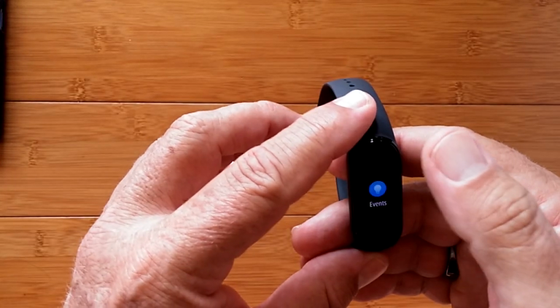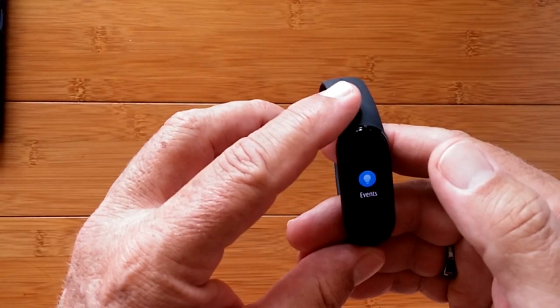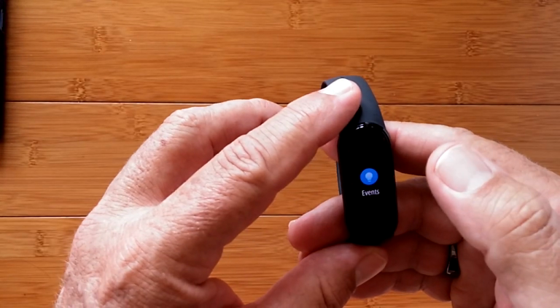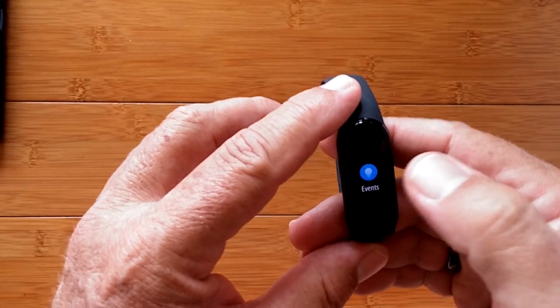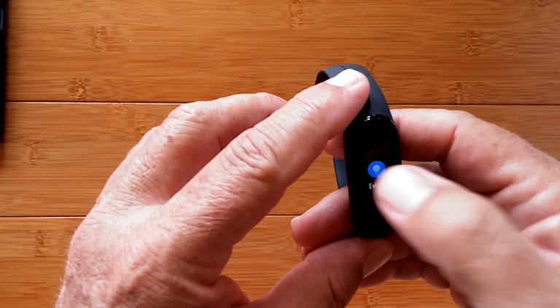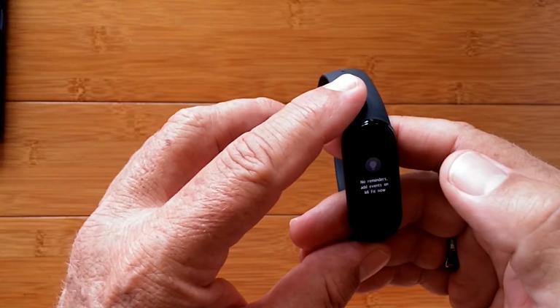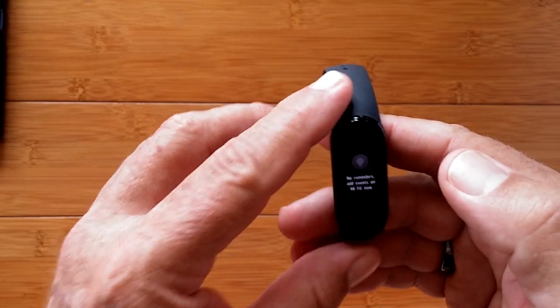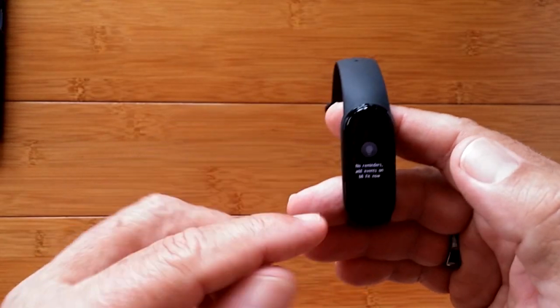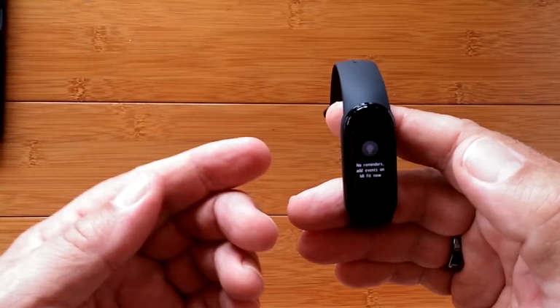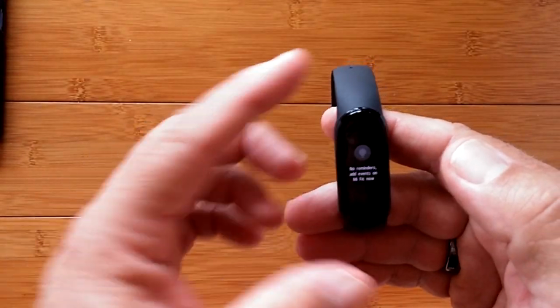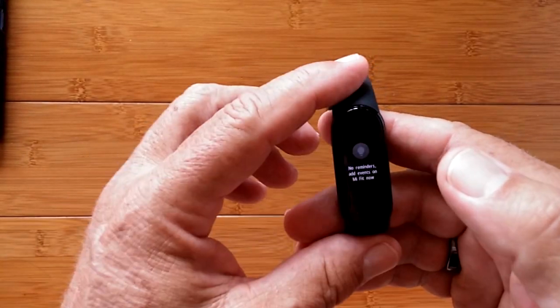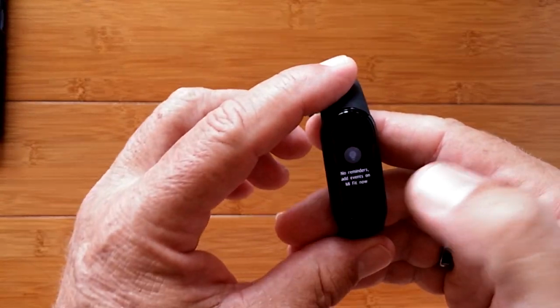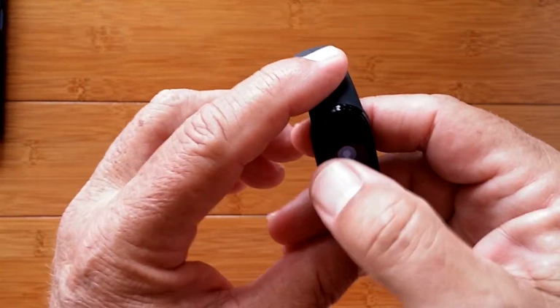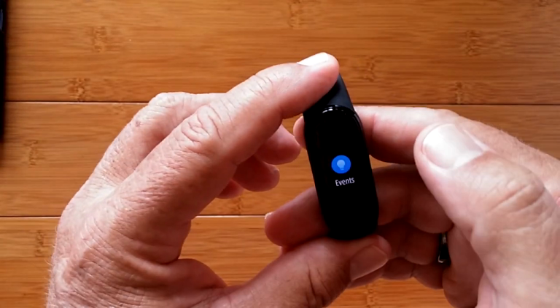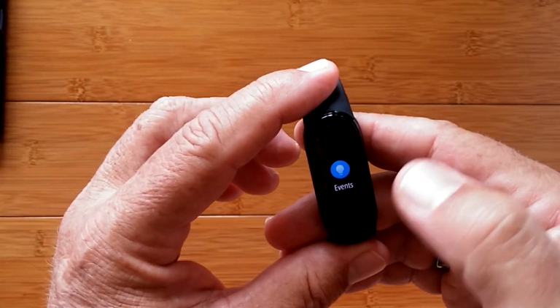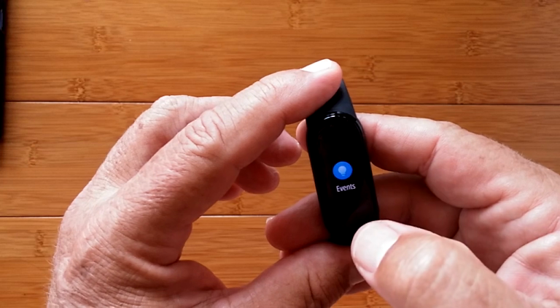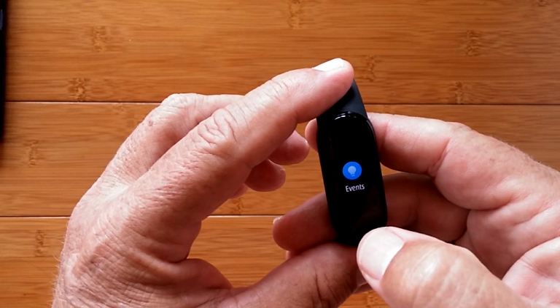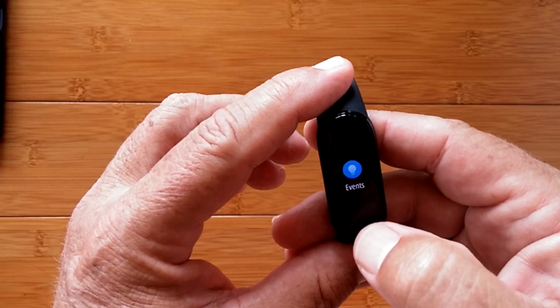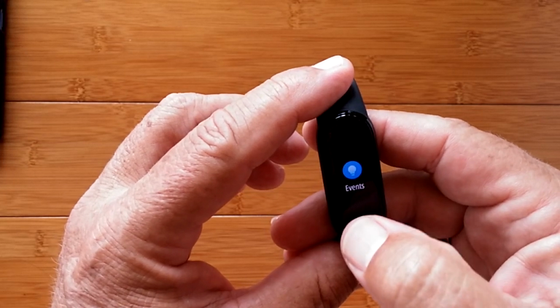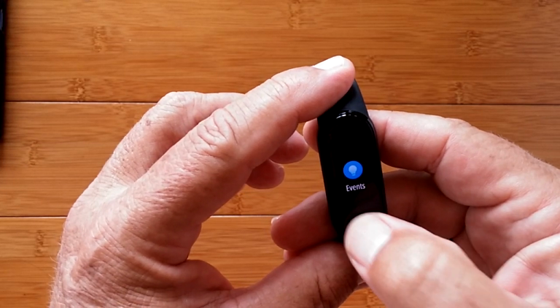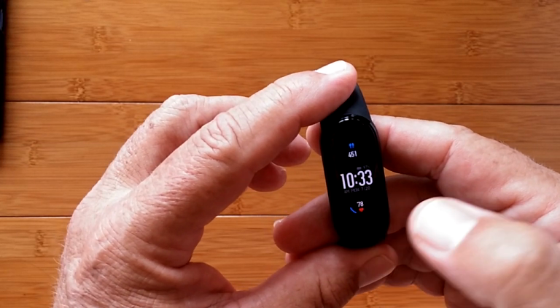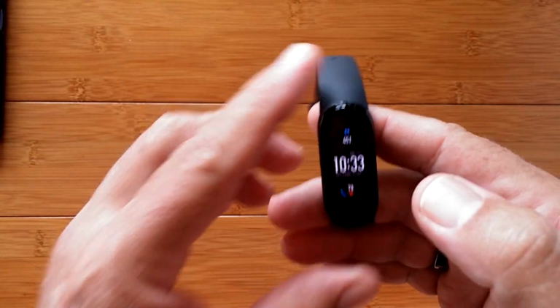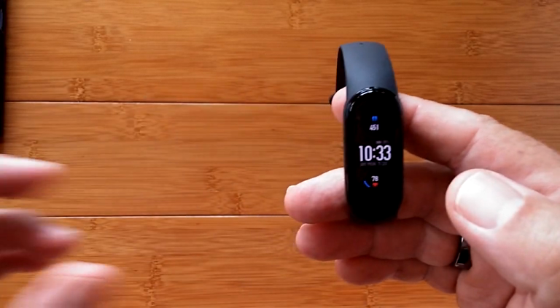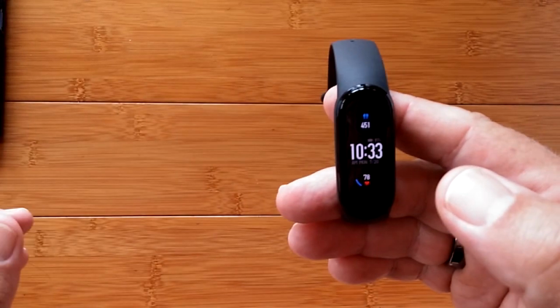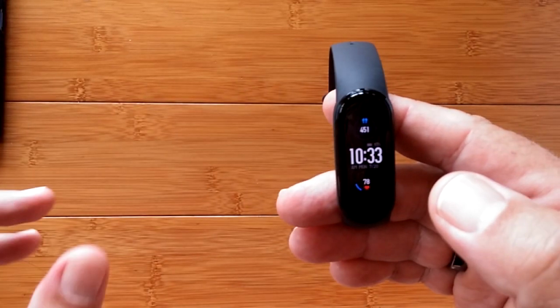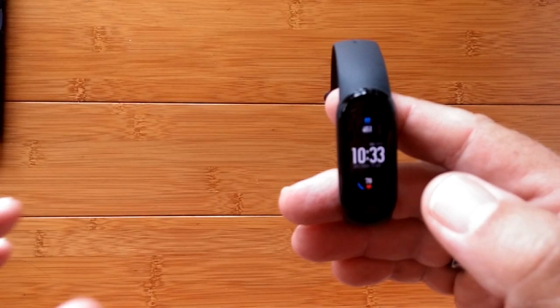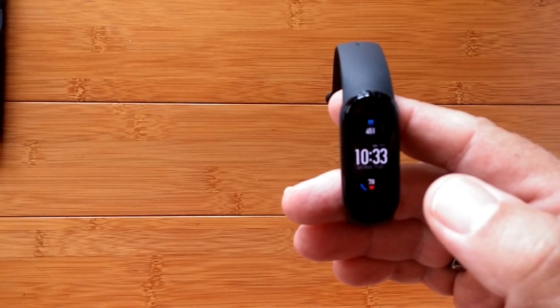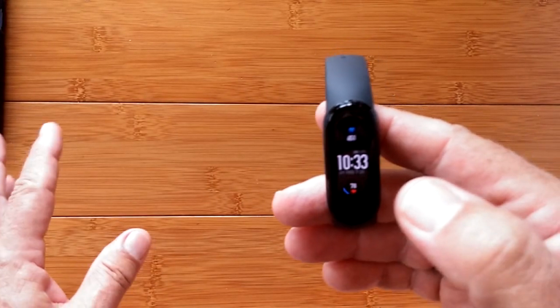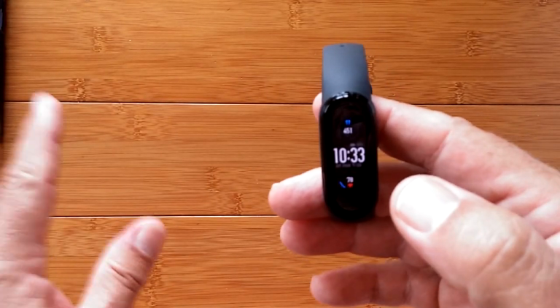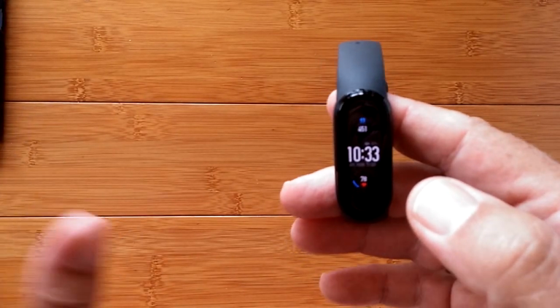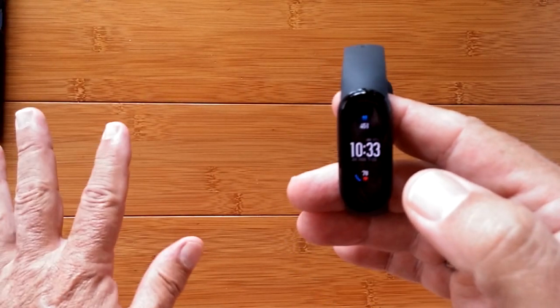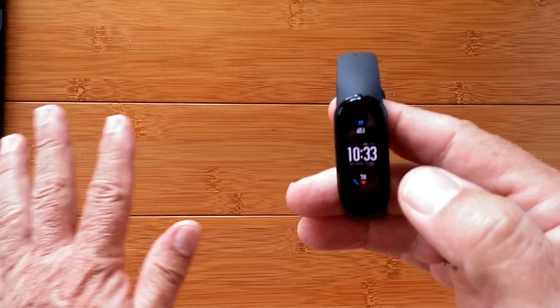That's the breathing. Then you have any events that are pushed from the Mi Fit app calendar section, and then you're back to your watch faces overall.